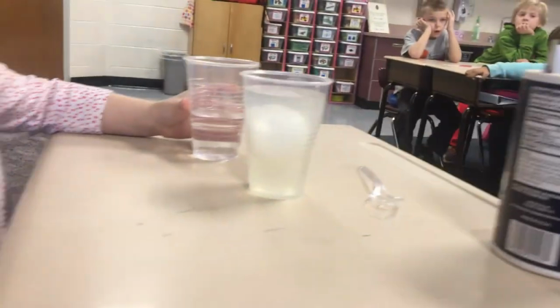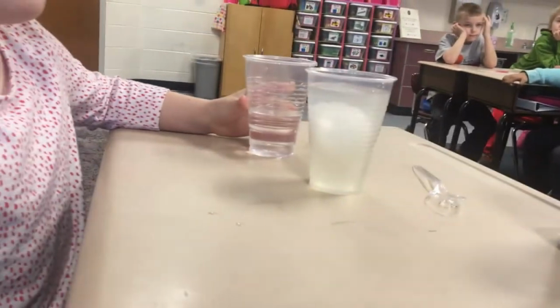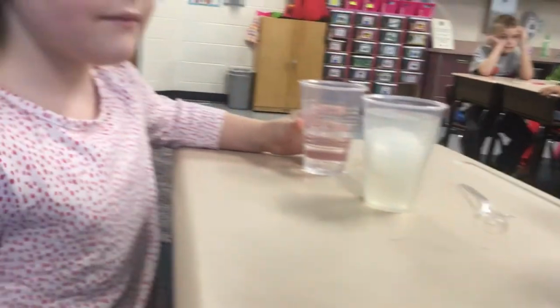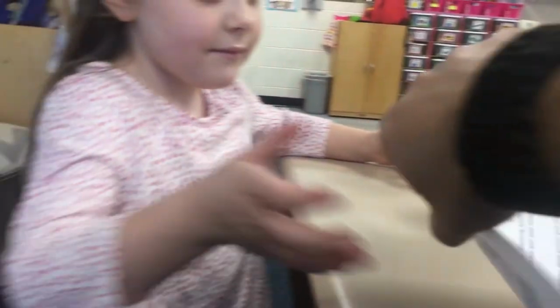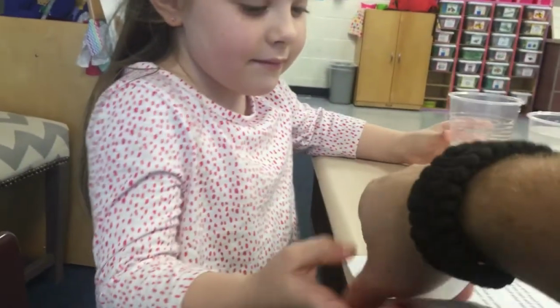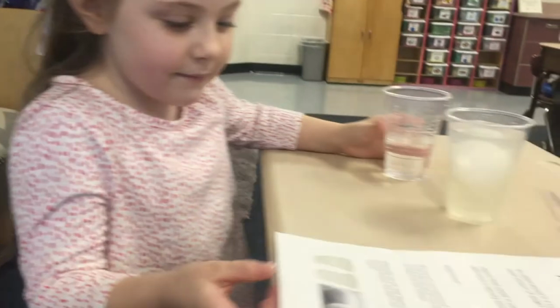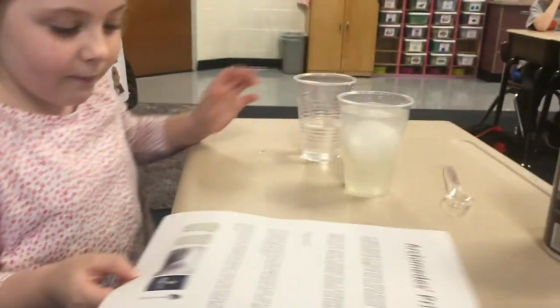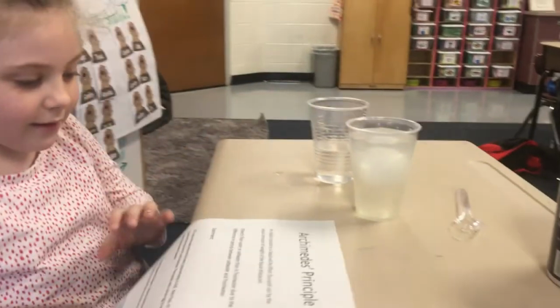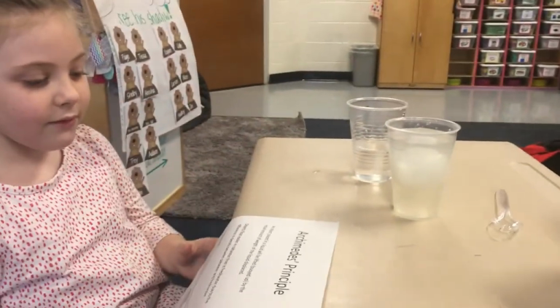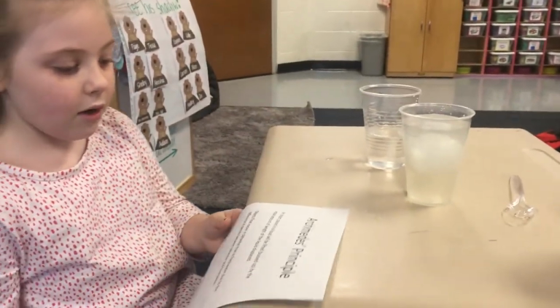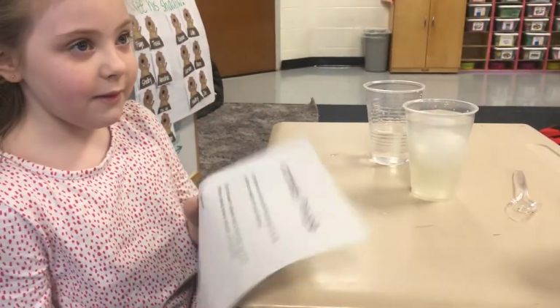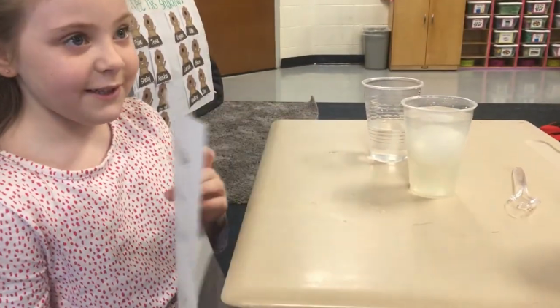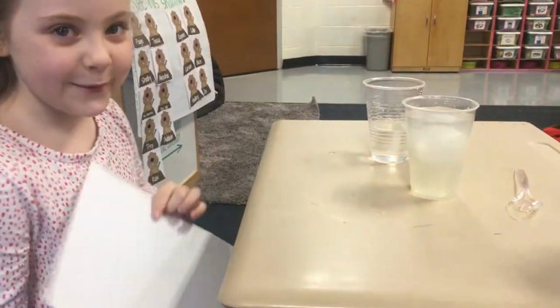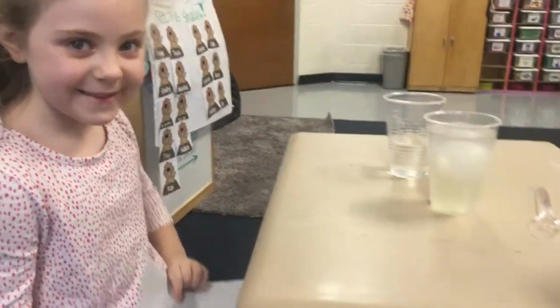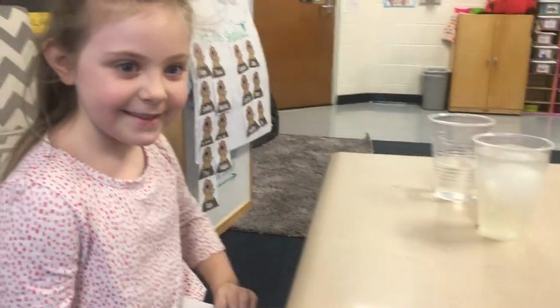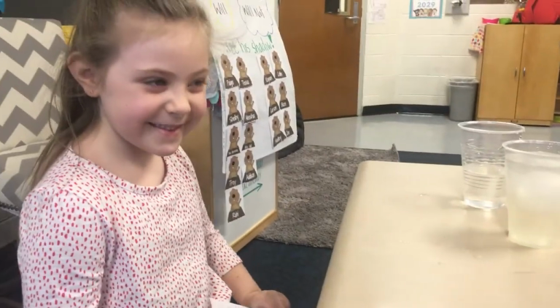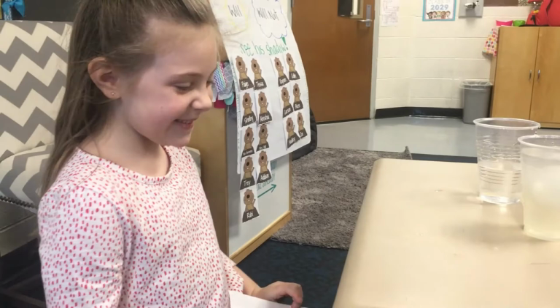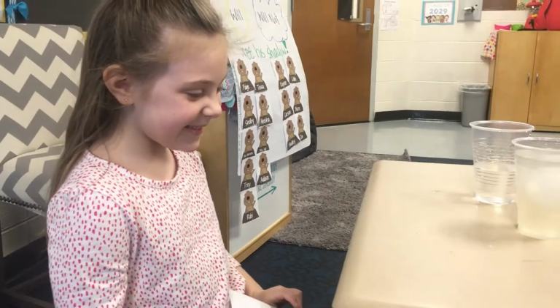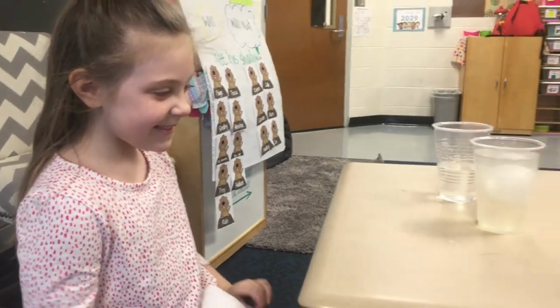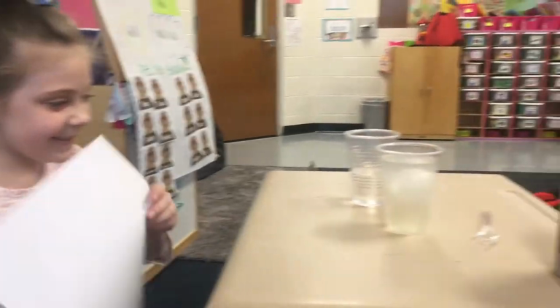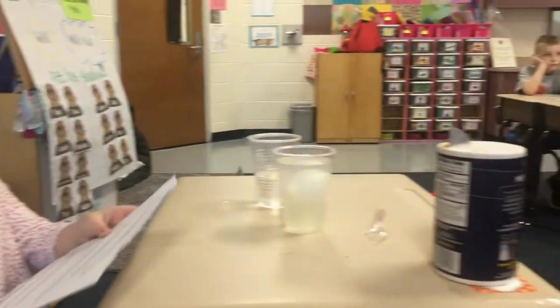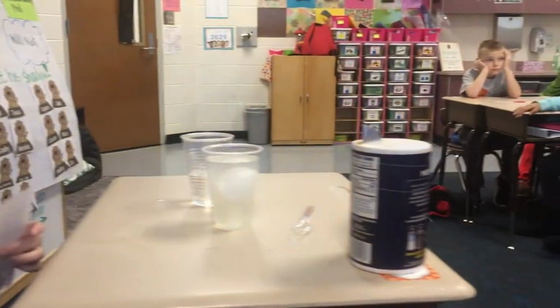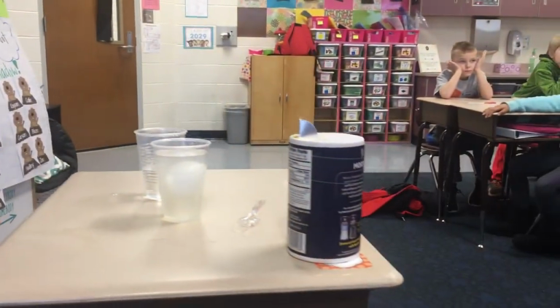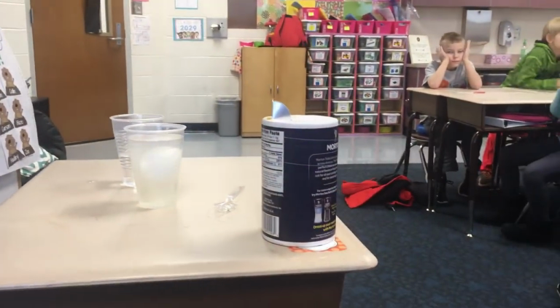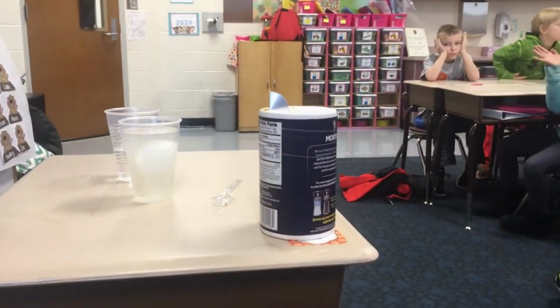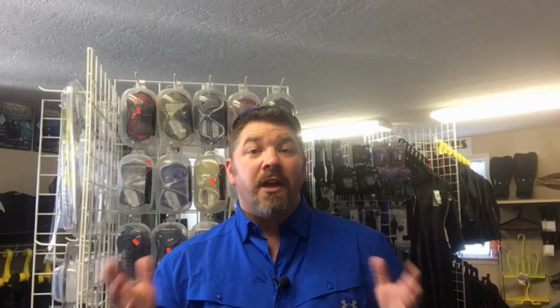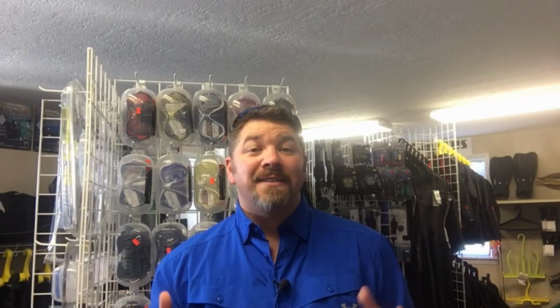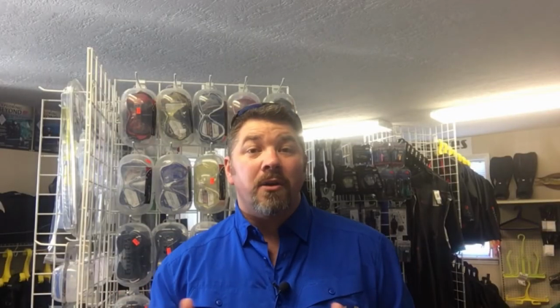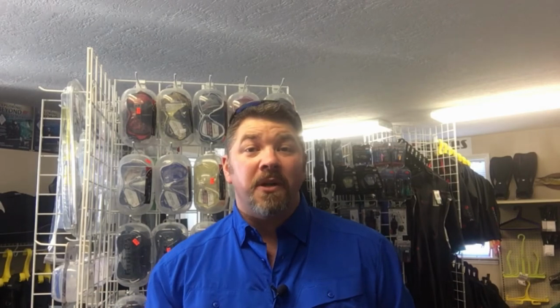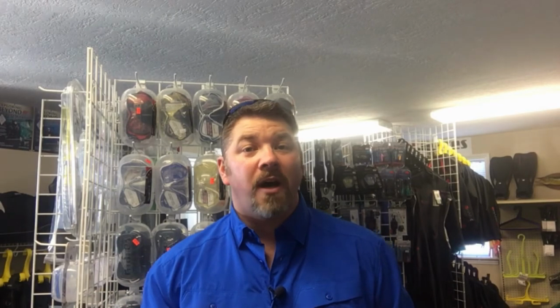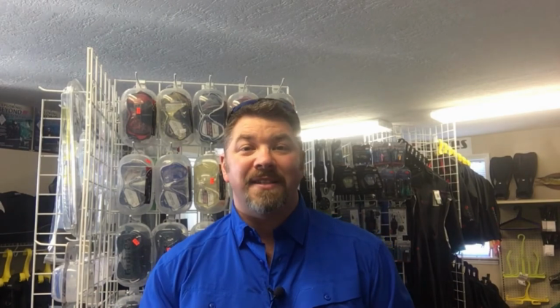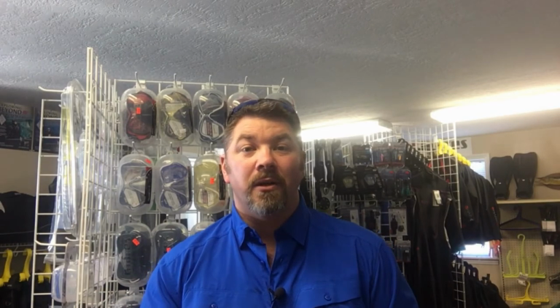Dad: Tell everybody what that physics is again. What's it called? Daughter: Archimedes' principle. Dad: Very good. So there you go, guys — that's Archimedes' principle taught by a six-year-old.